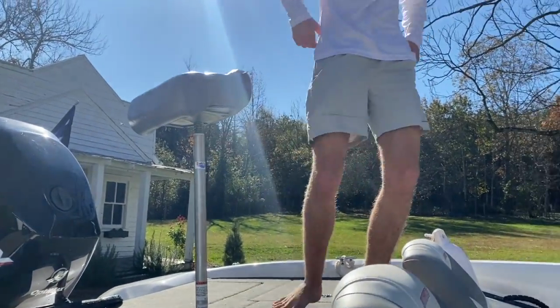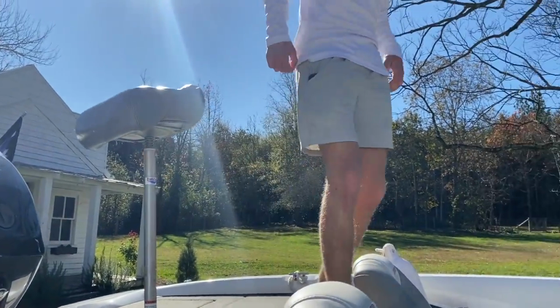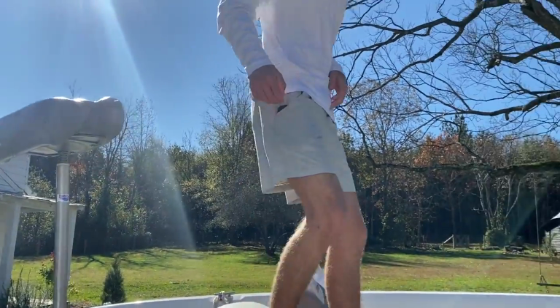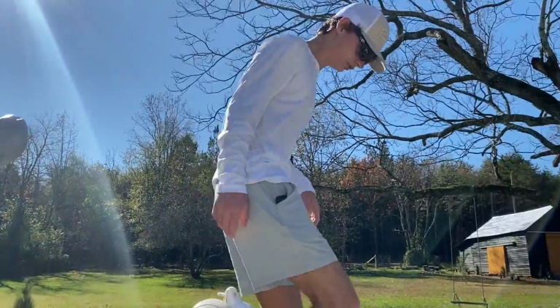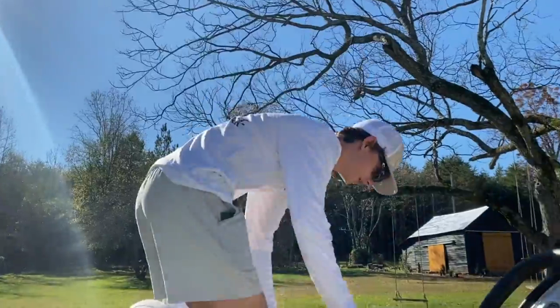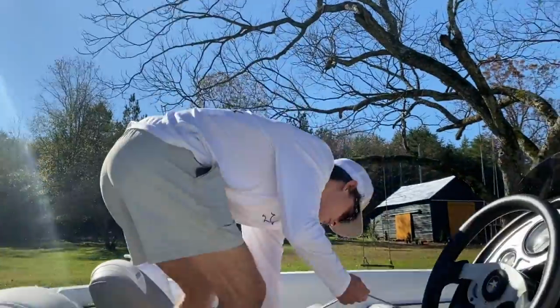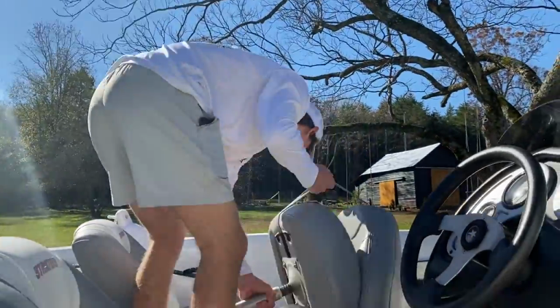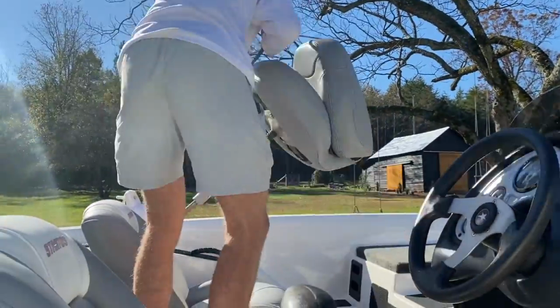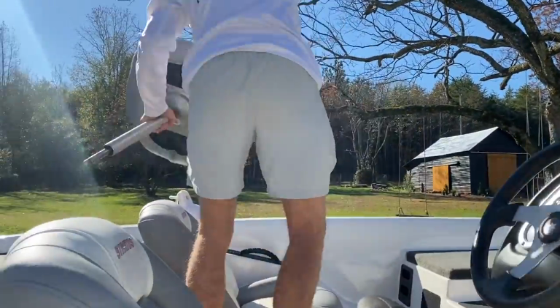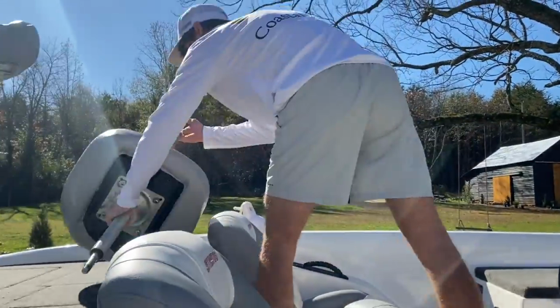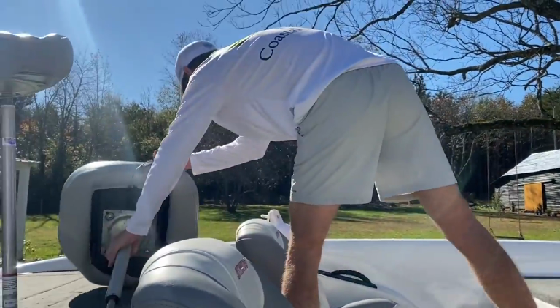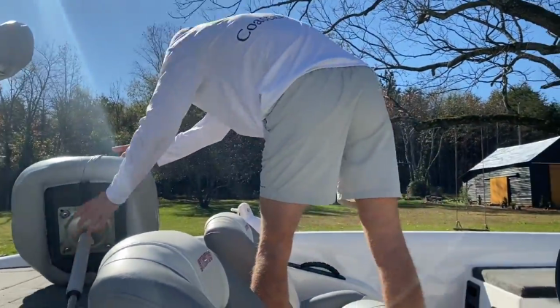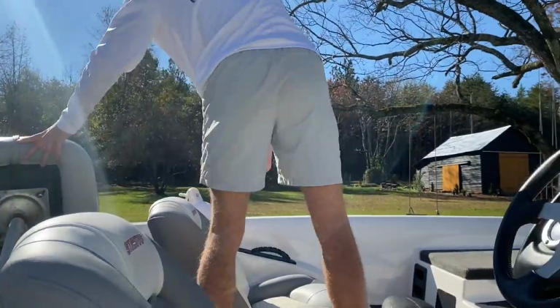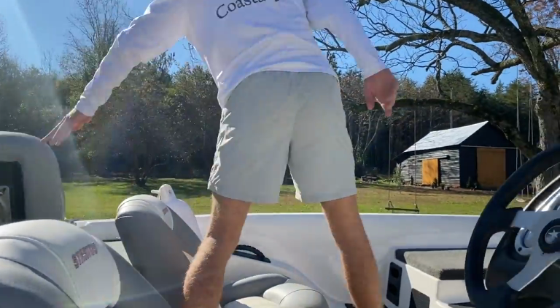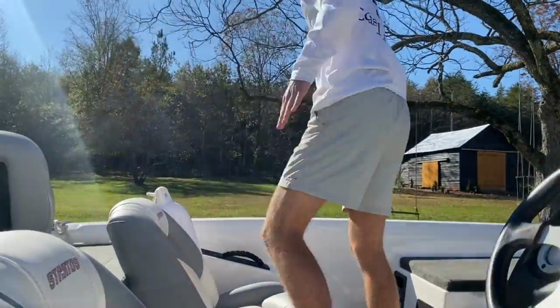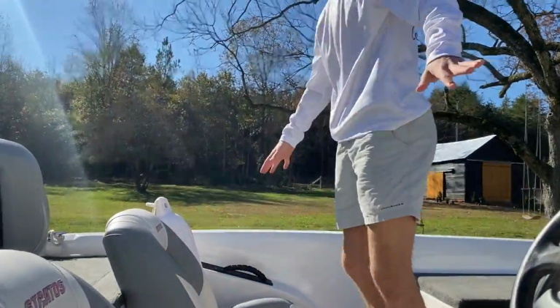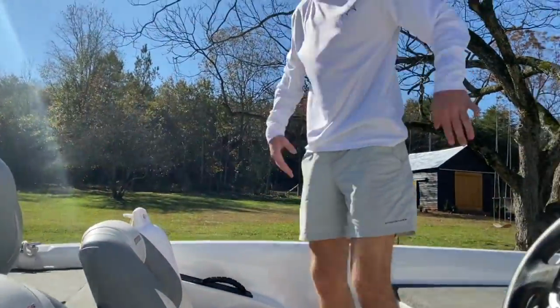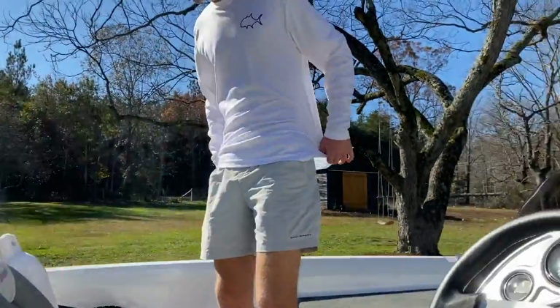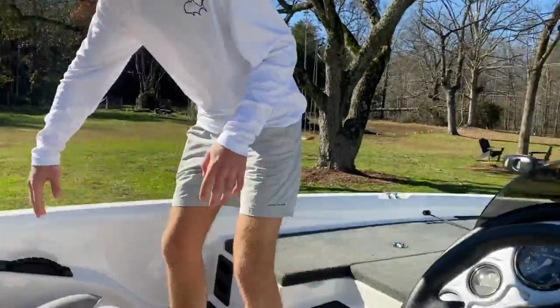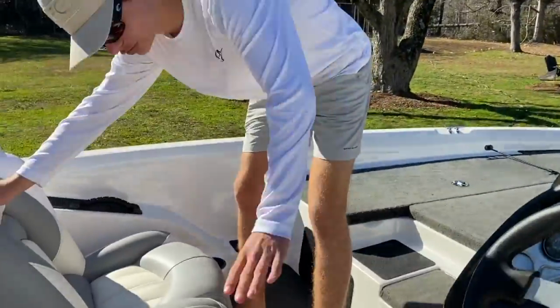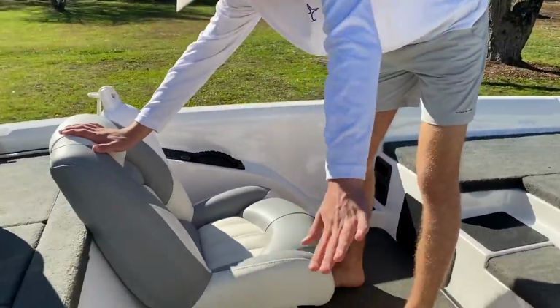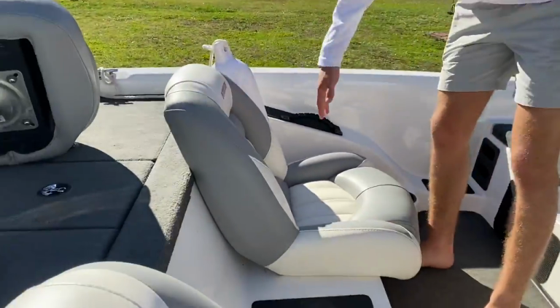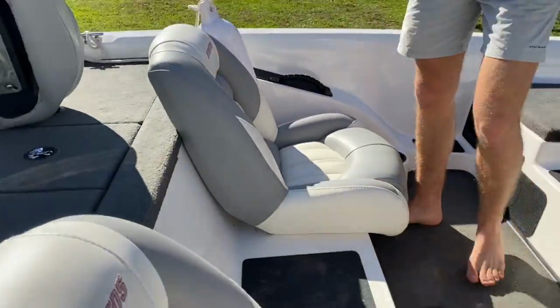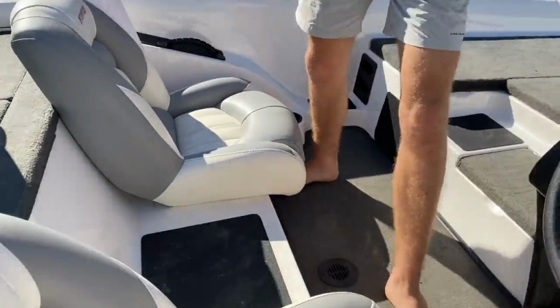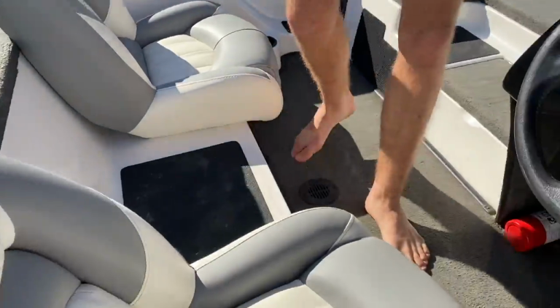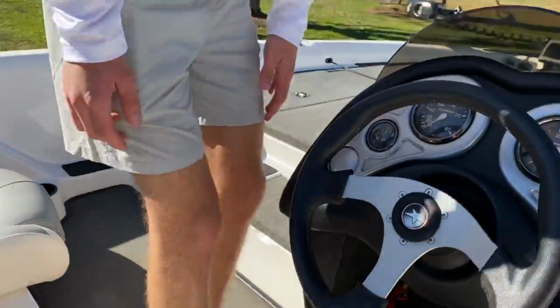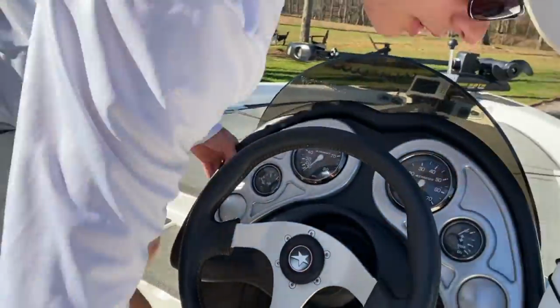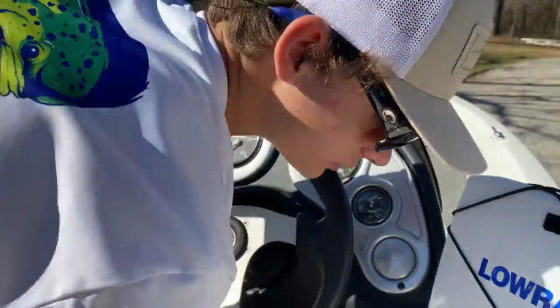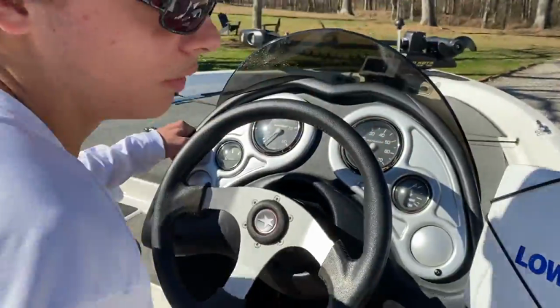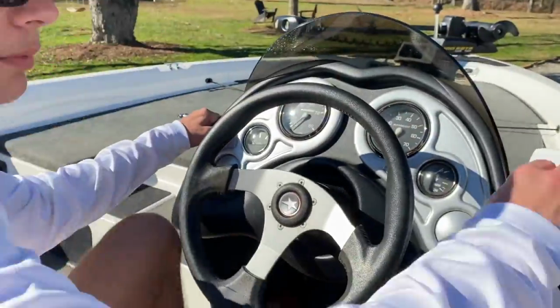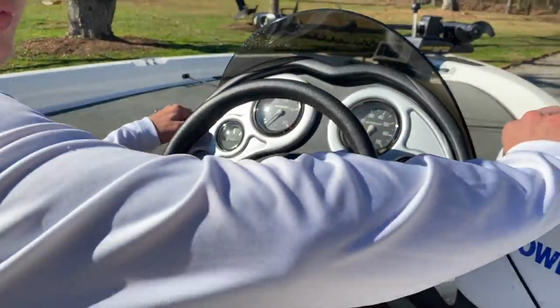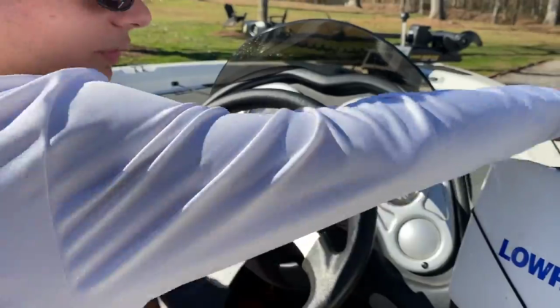You've got extra seats right here that you can have on or fold away. I'm gonna ignore those for right now. Coming to the middle of the boat, you've got two seats — this thing is pretty sweet right here.